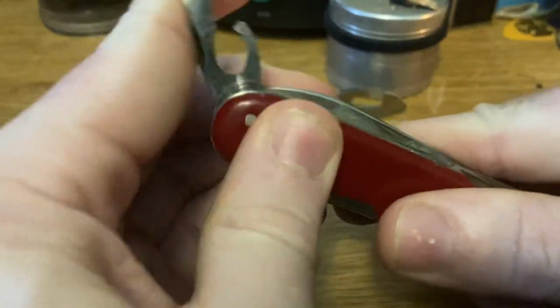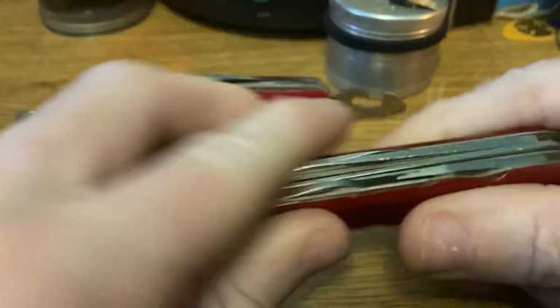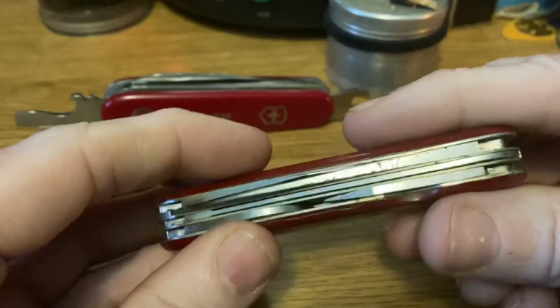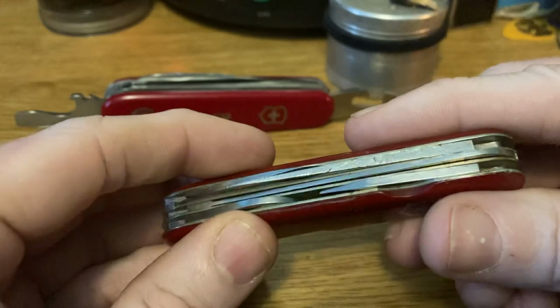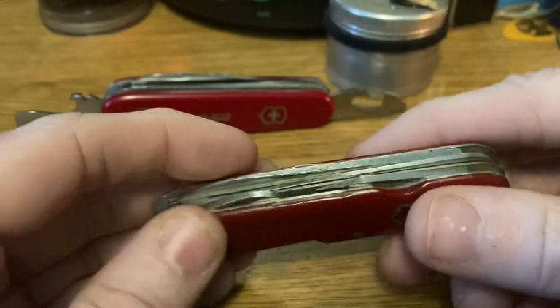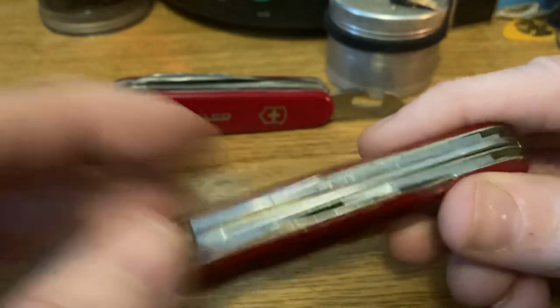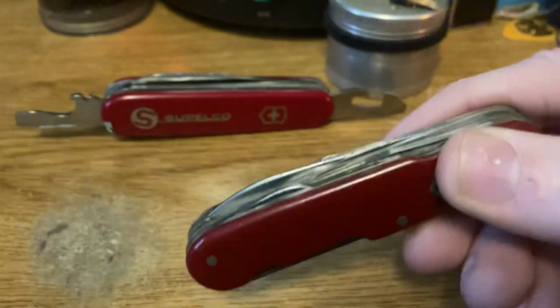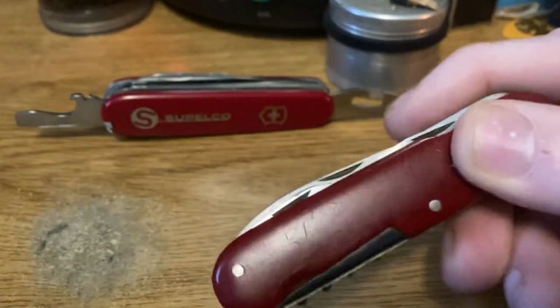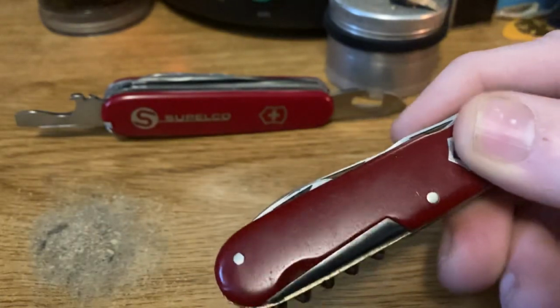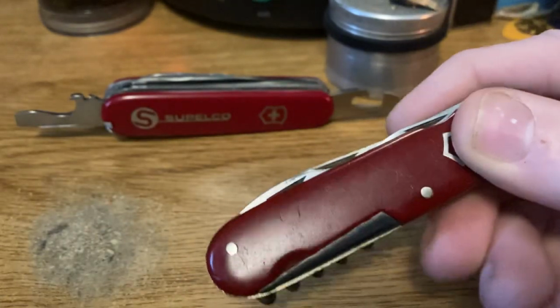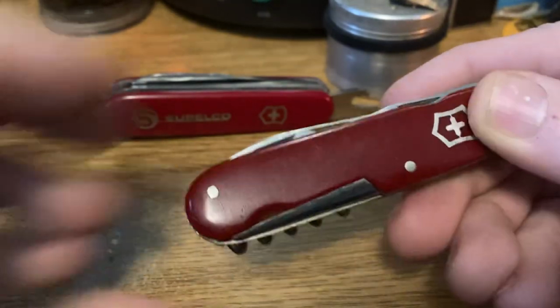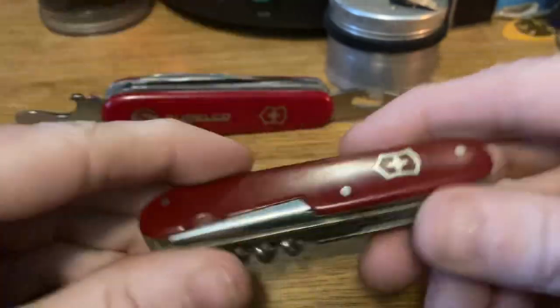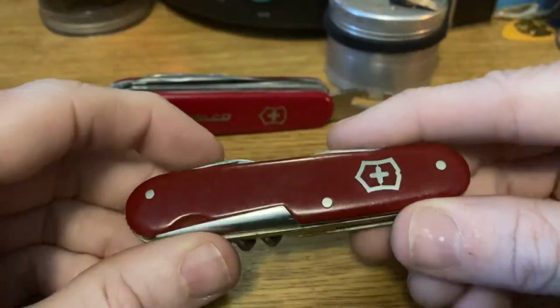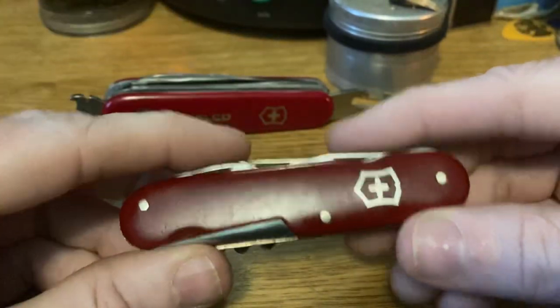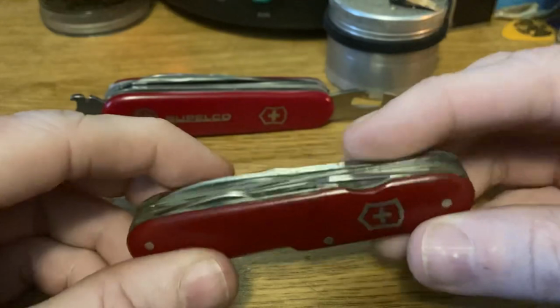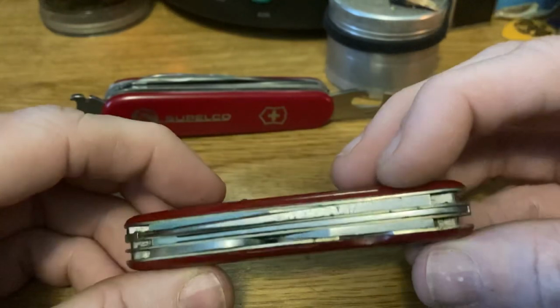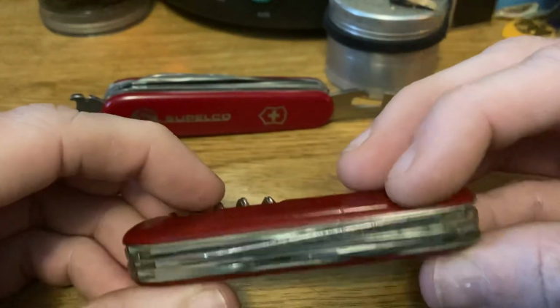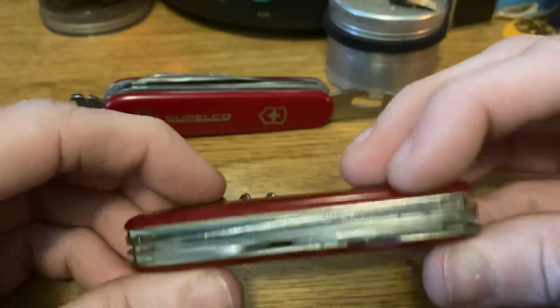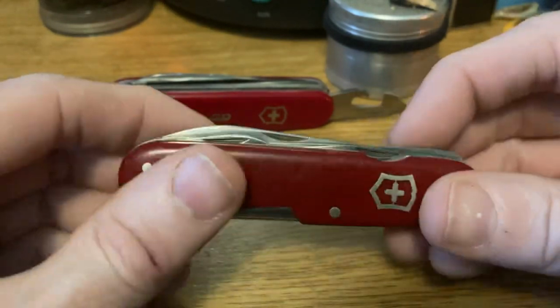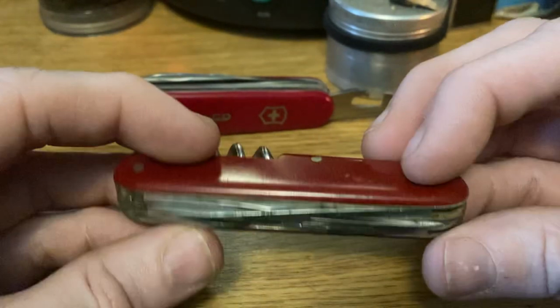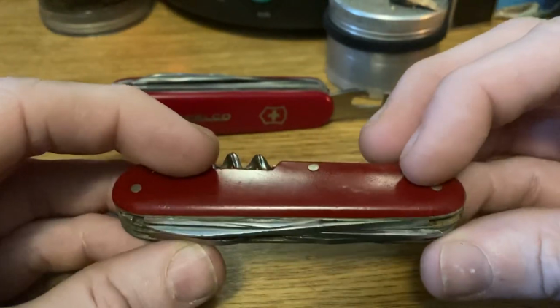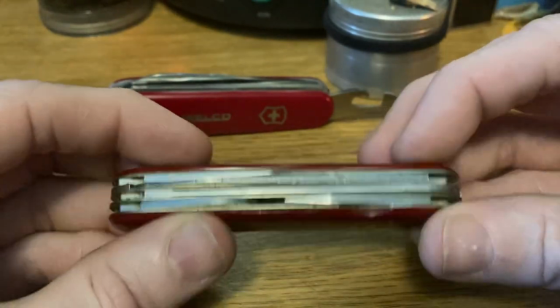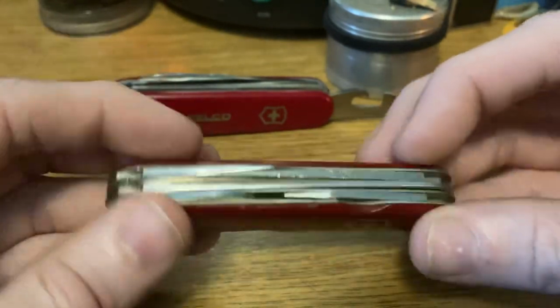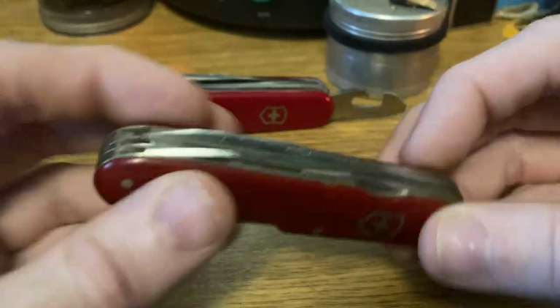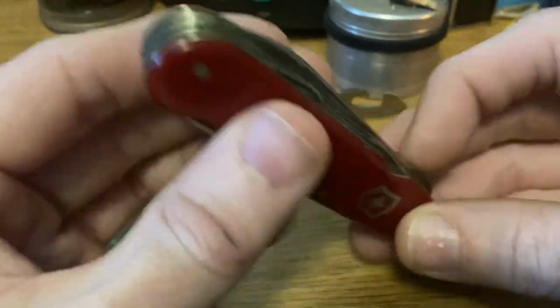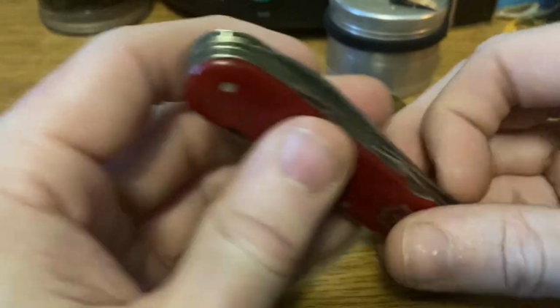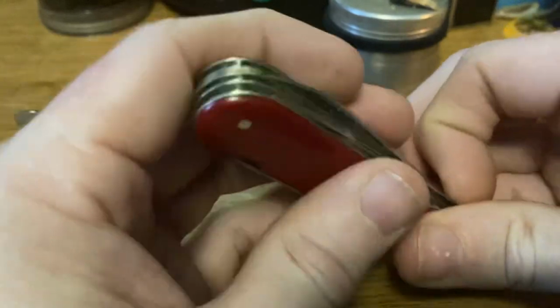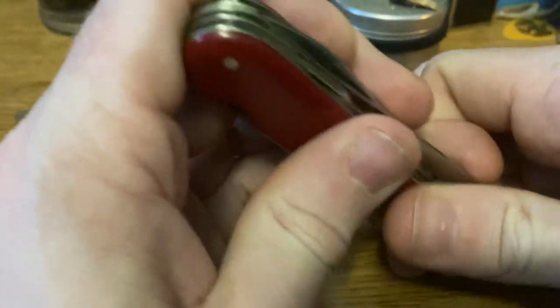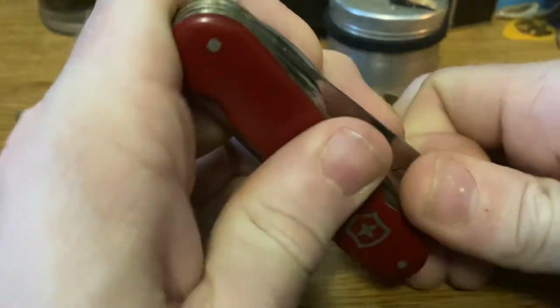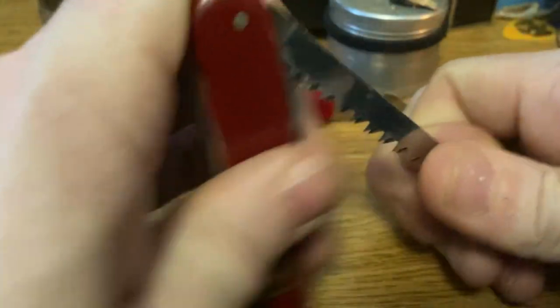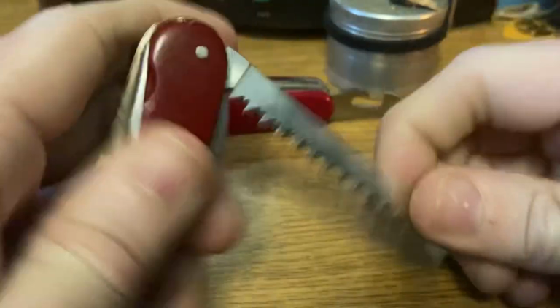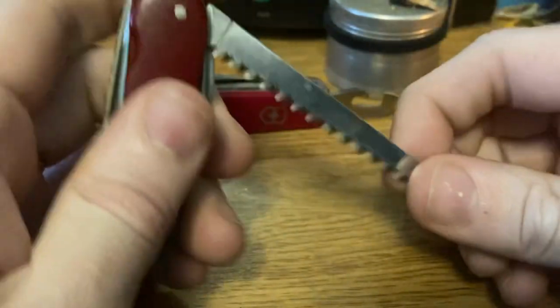But remember, Phillips screws would have been exceptionally rare in the 40s. They were only invented in the 30s and they didn't get into widespread use until even as late as the 70s and 80s. You would still see flathead screws in construction jobs and stuff.